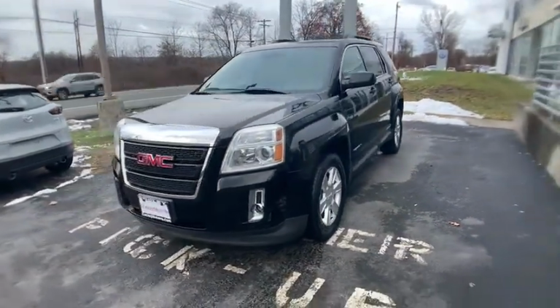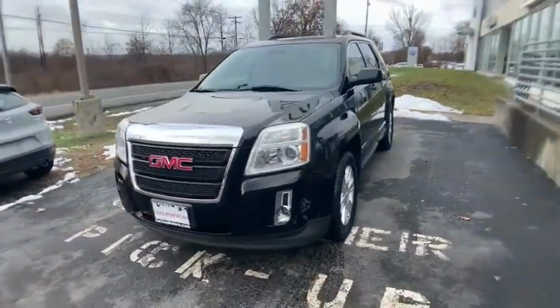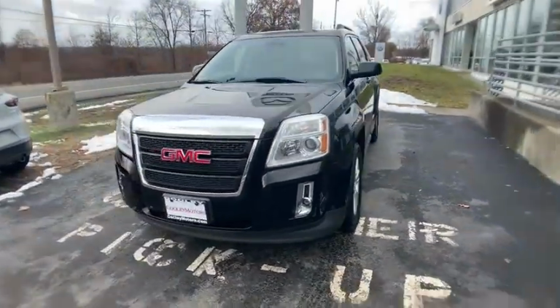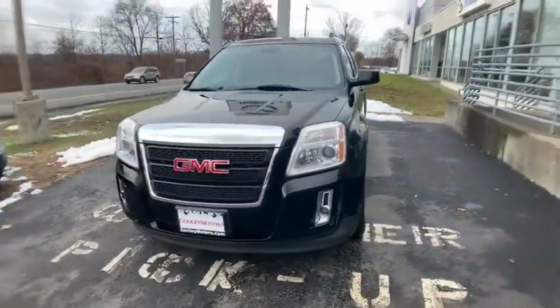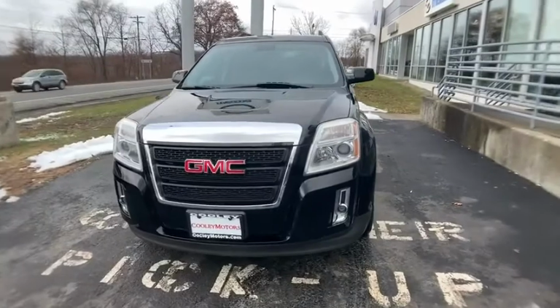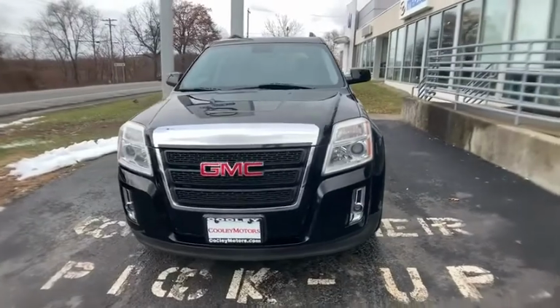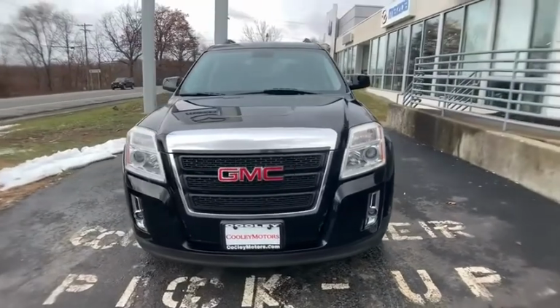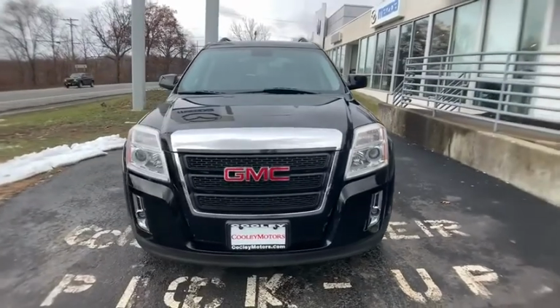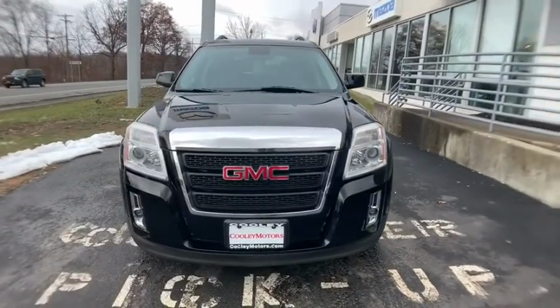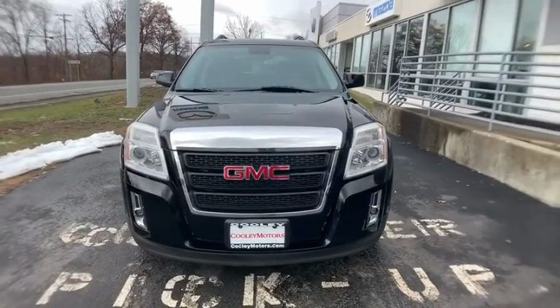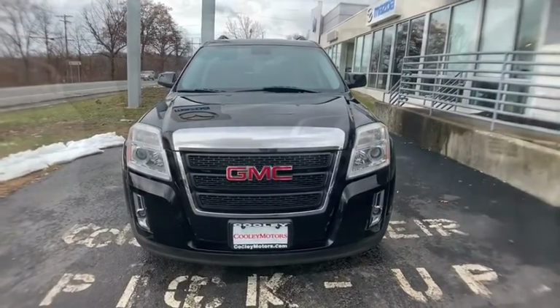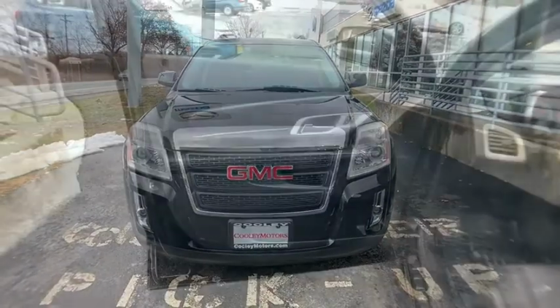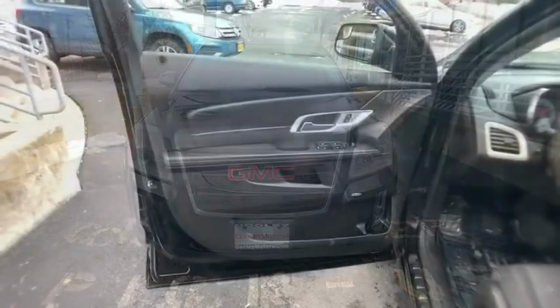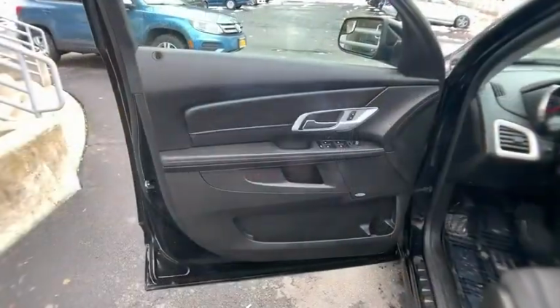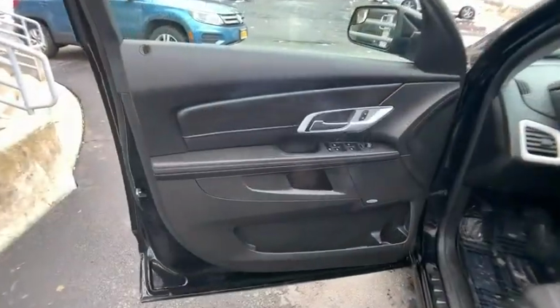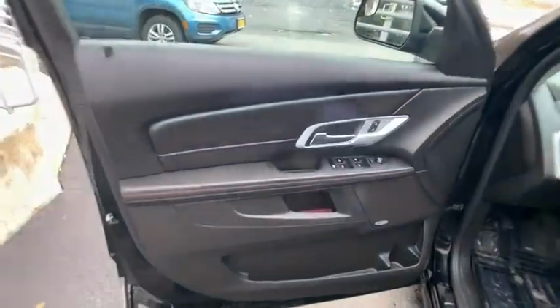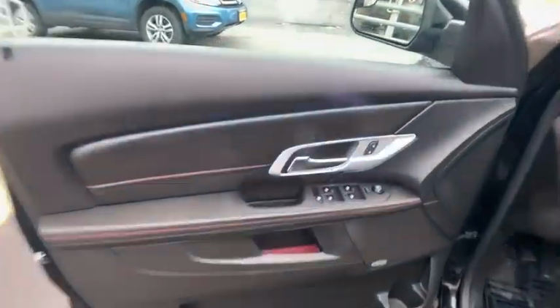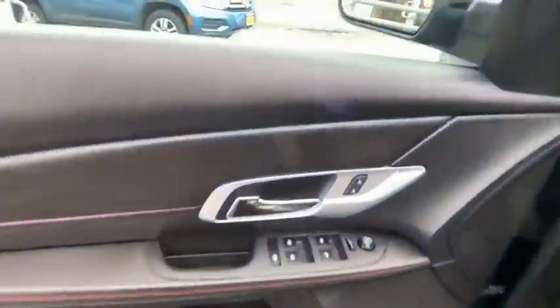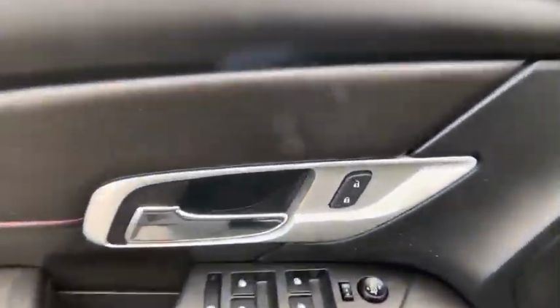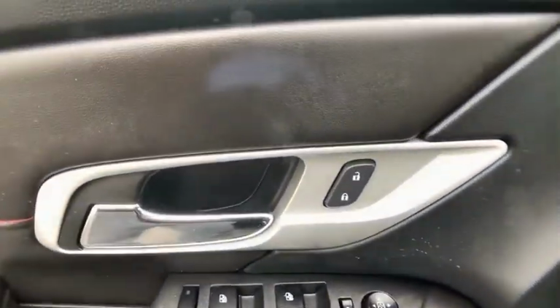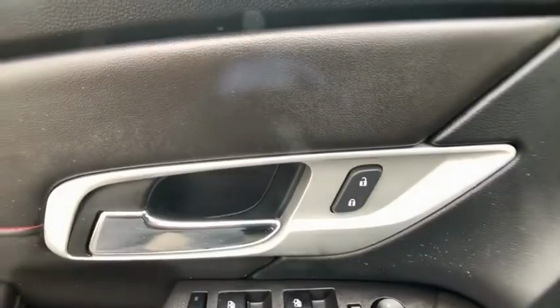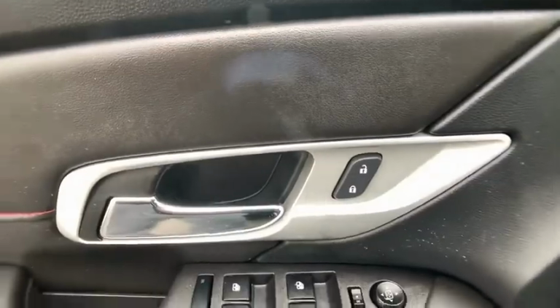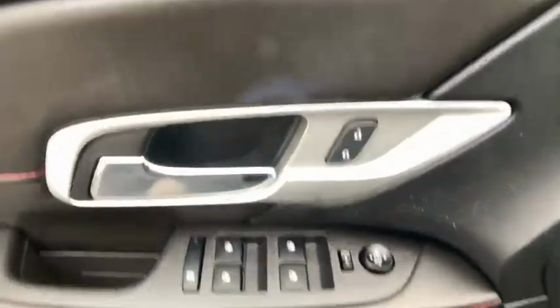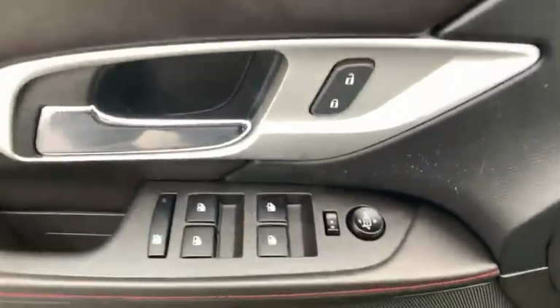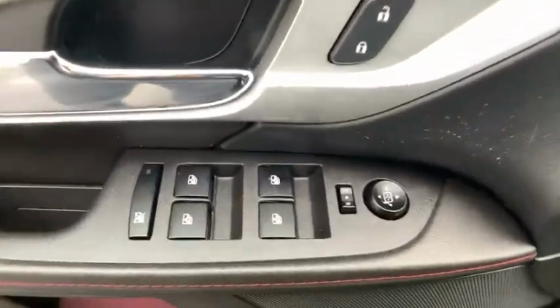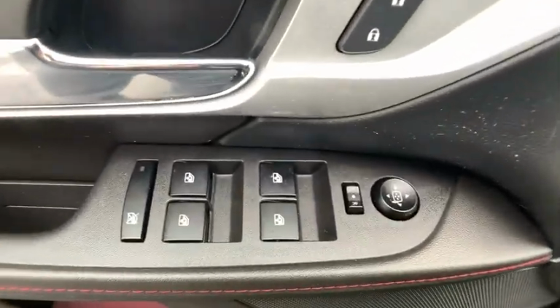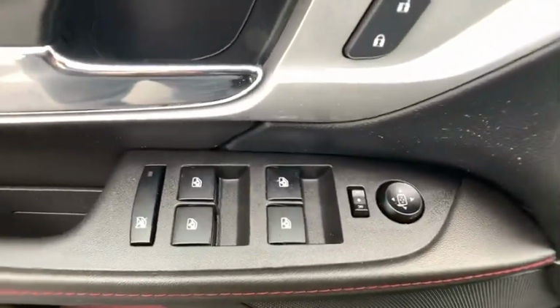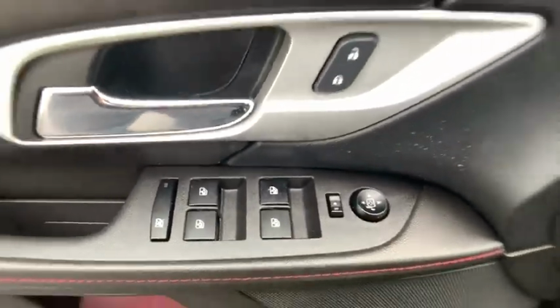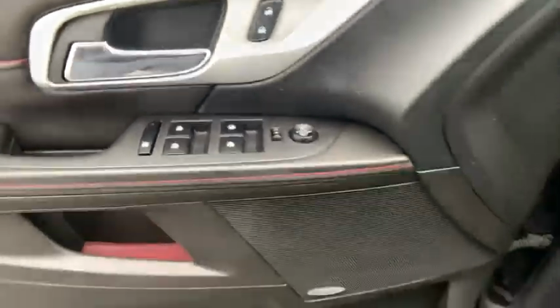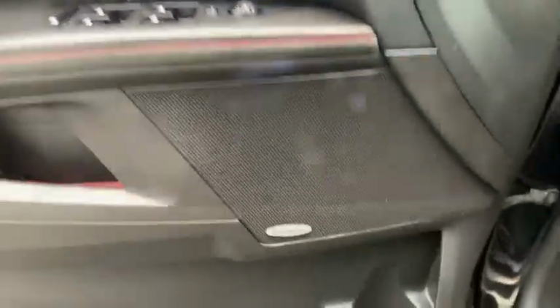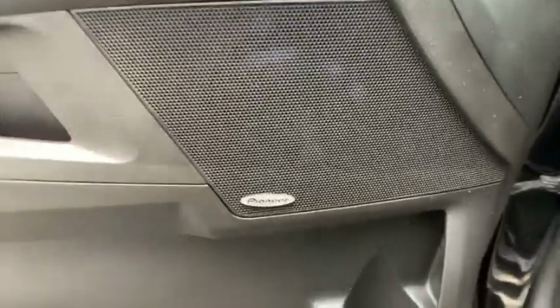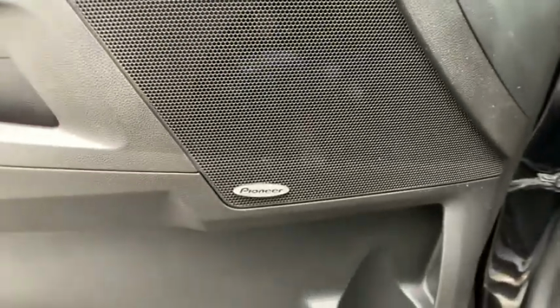Traction control, dual airbags, remote vehicle start, power steering, alloy wheels, four-wheel disc brakes, aluminum wheels, eight speakers, fog lights, power windows.